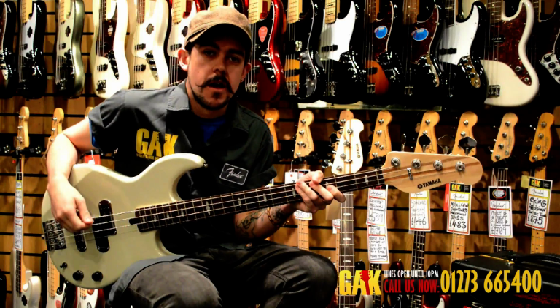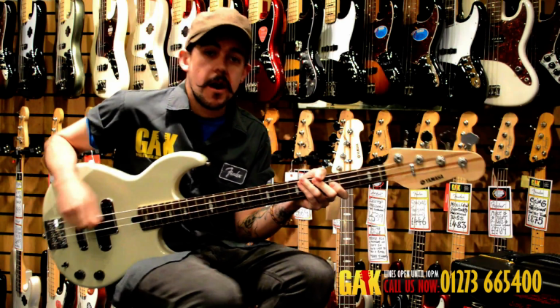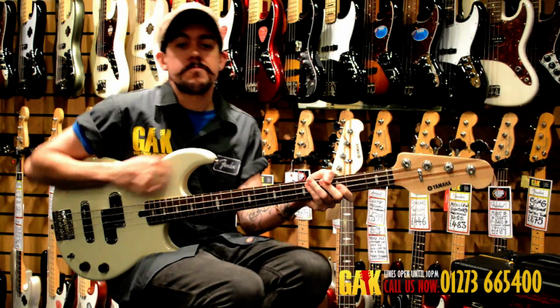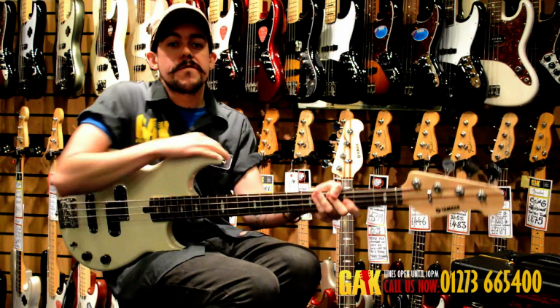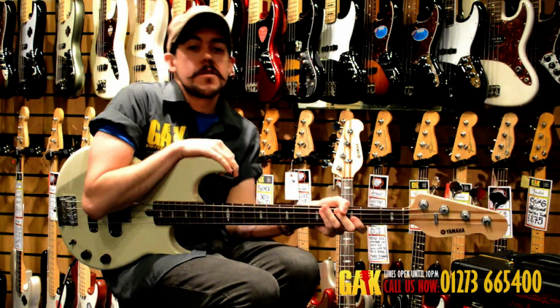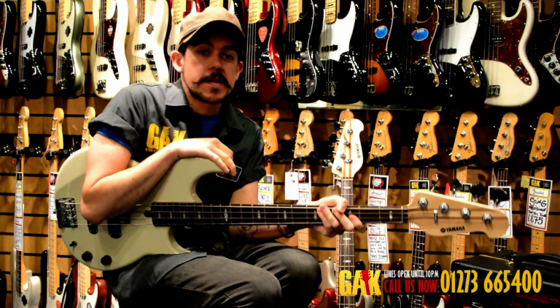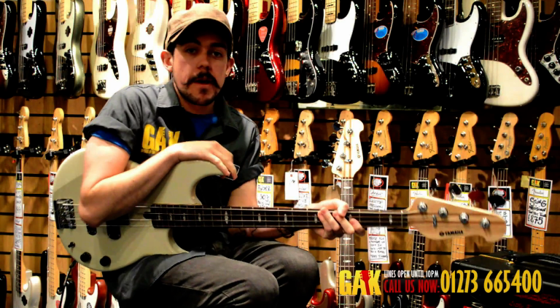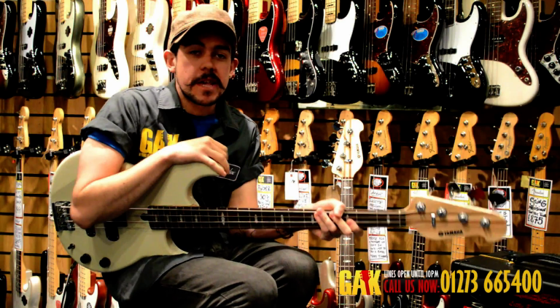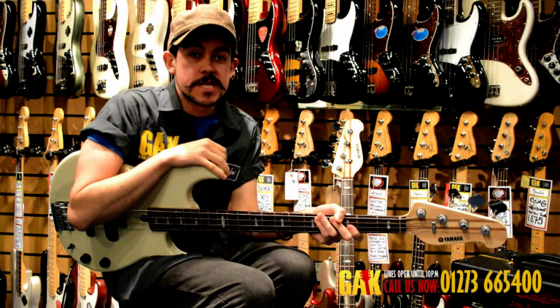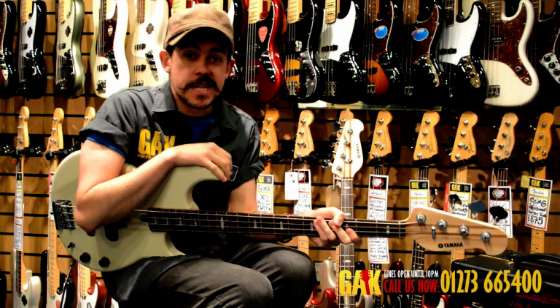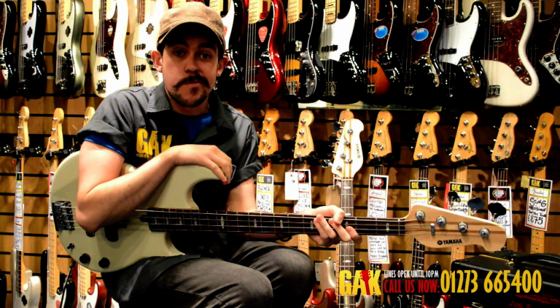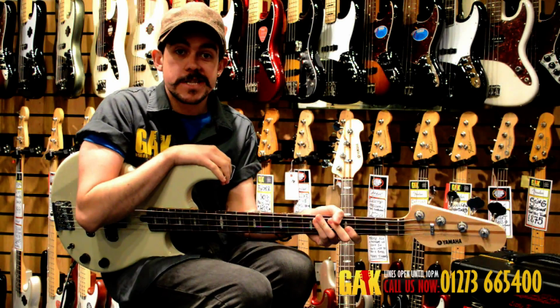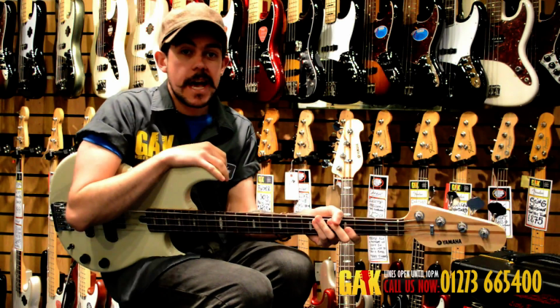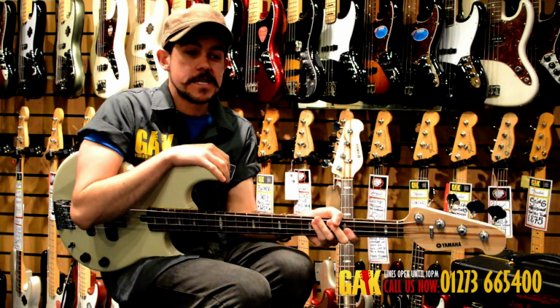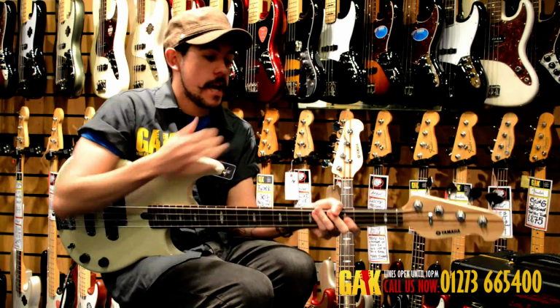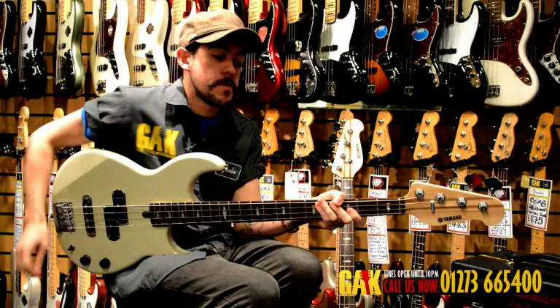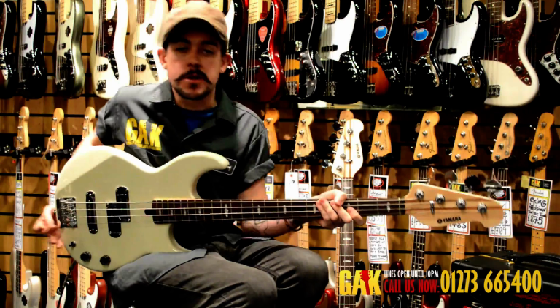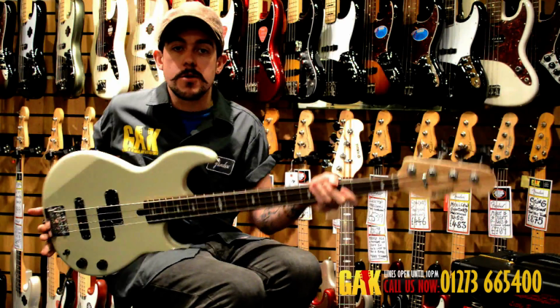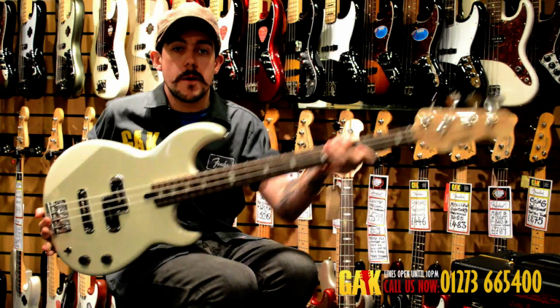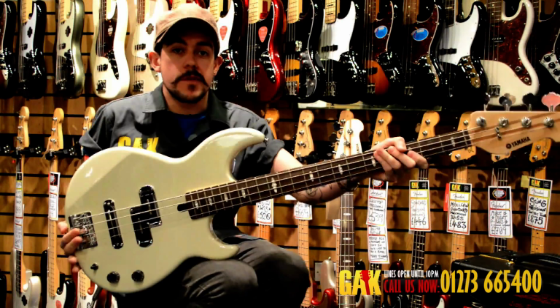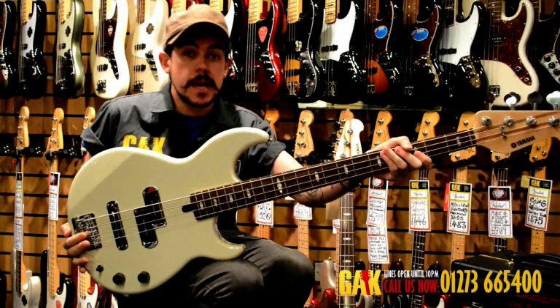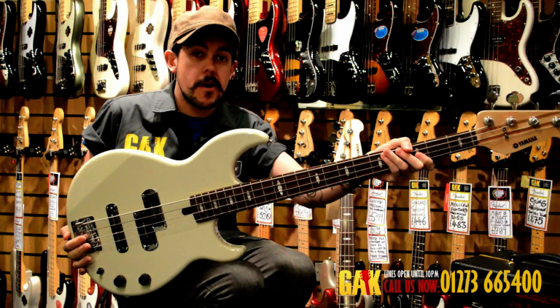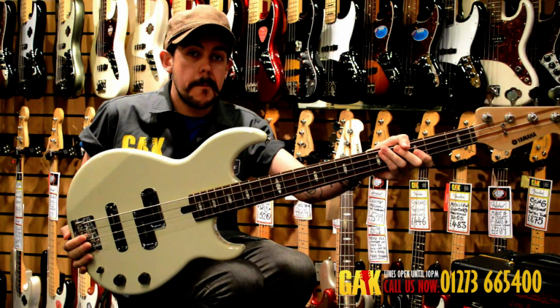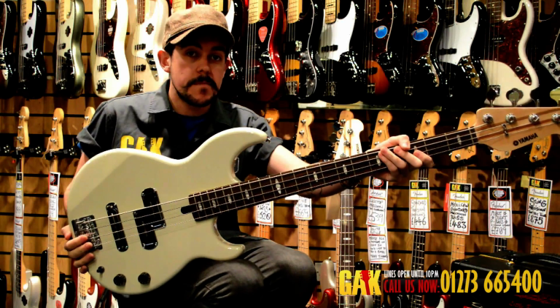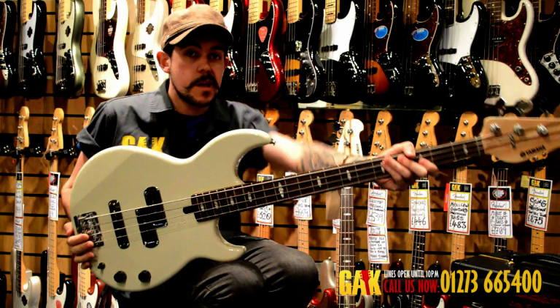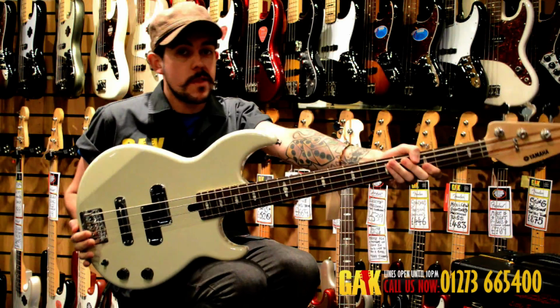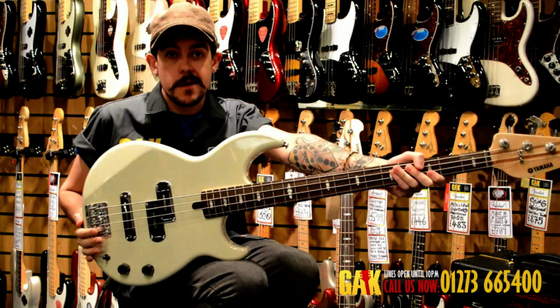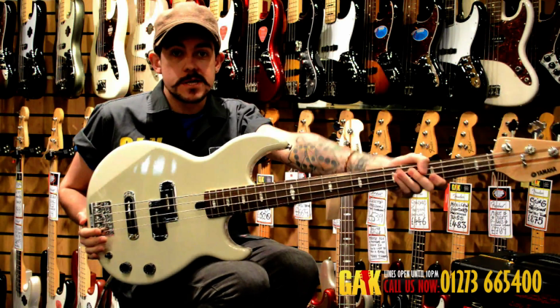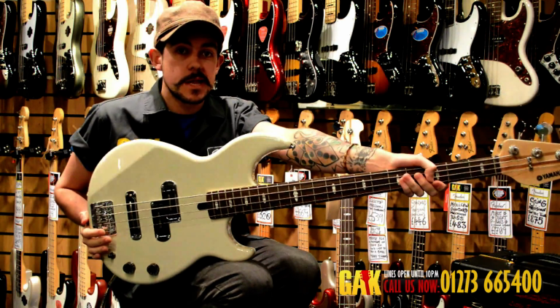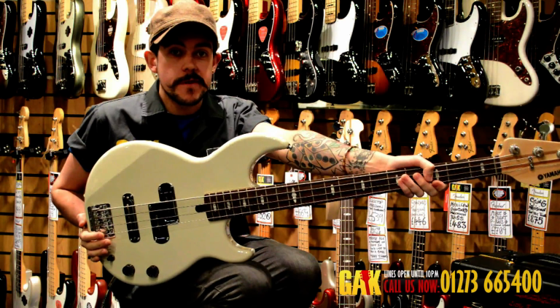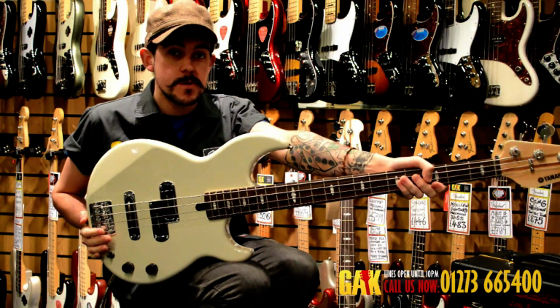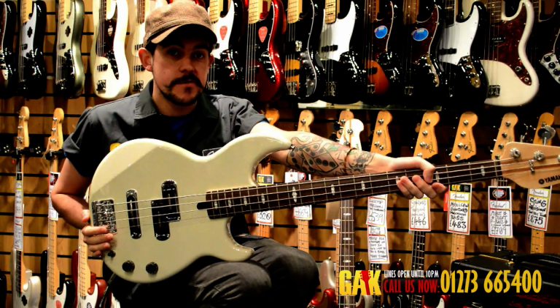Hi, I'm Joe from the Guitar Amping Keyboard Center in Brighton, and today I'll be talking to you about the Yamaha BB1024 series.